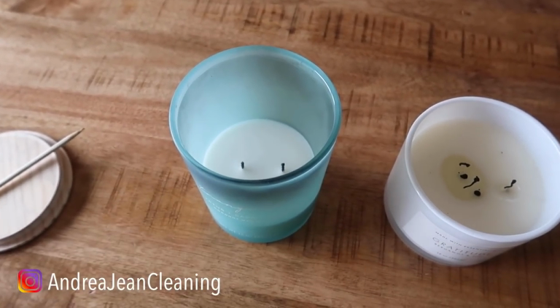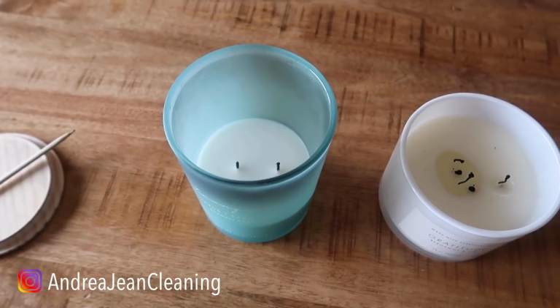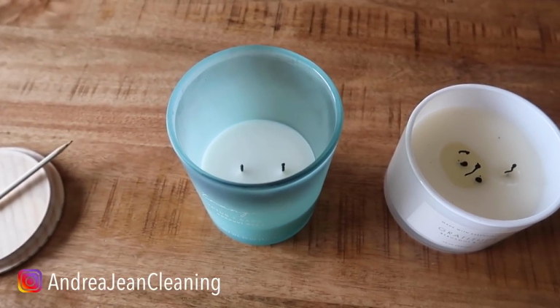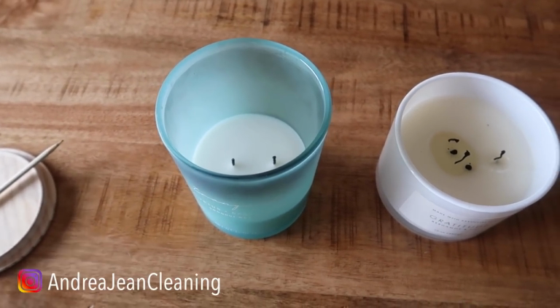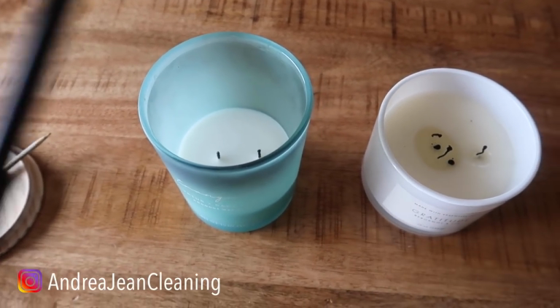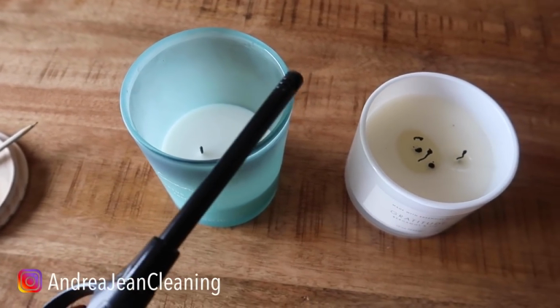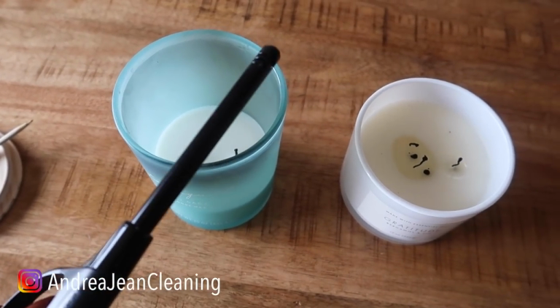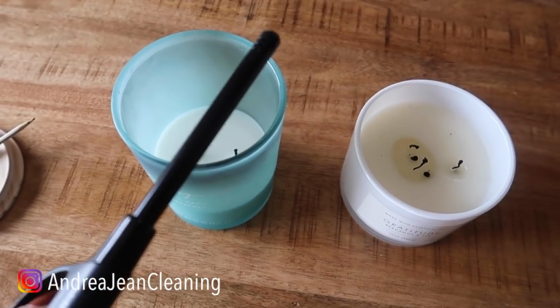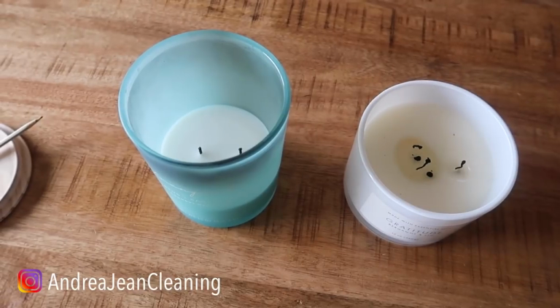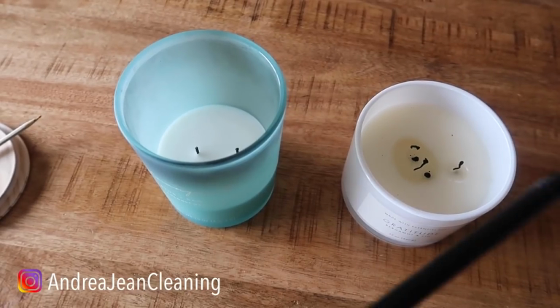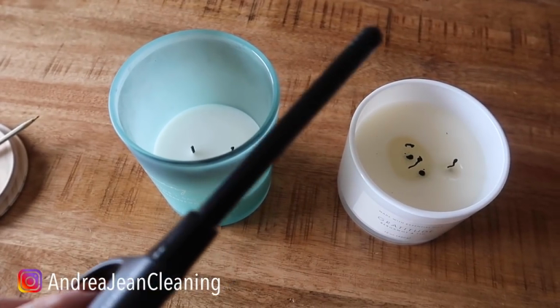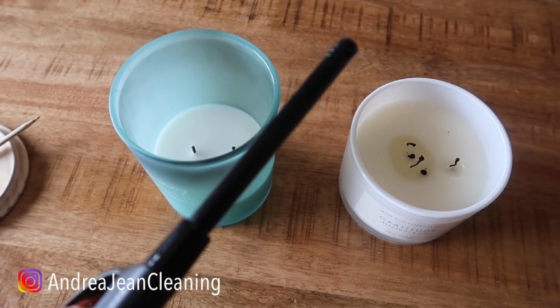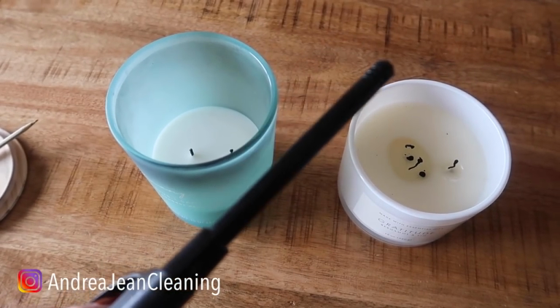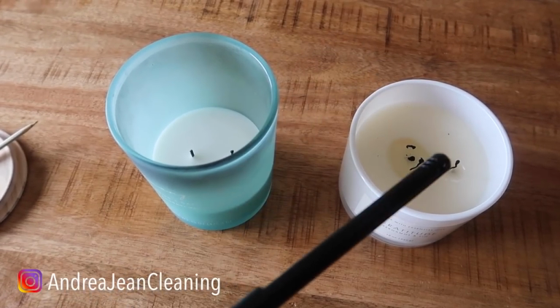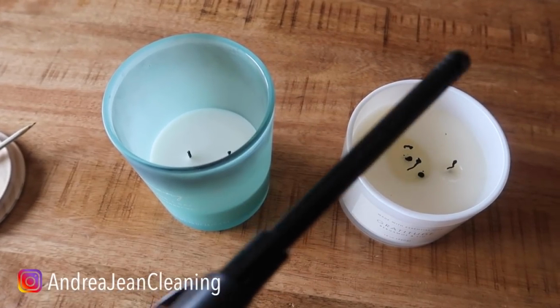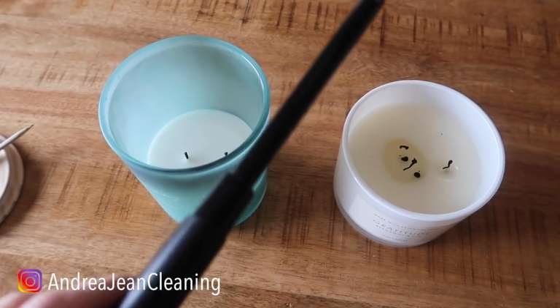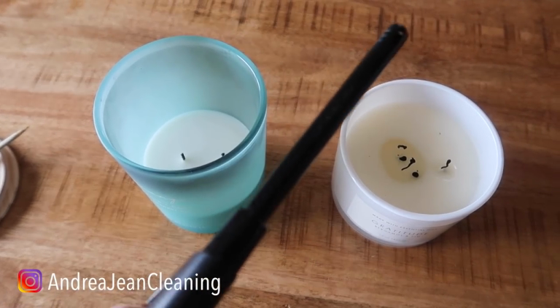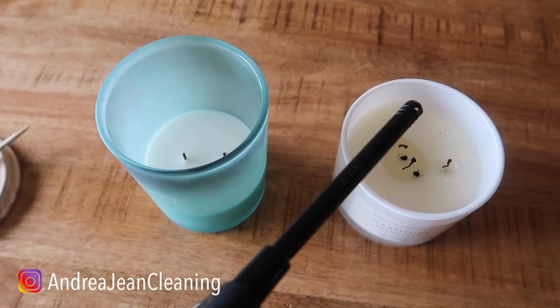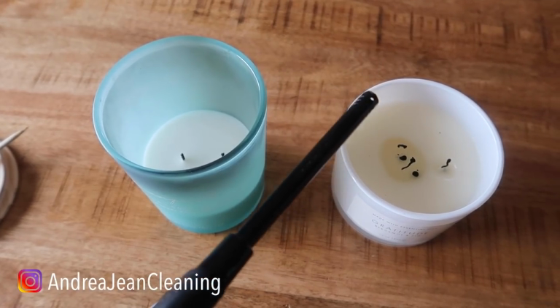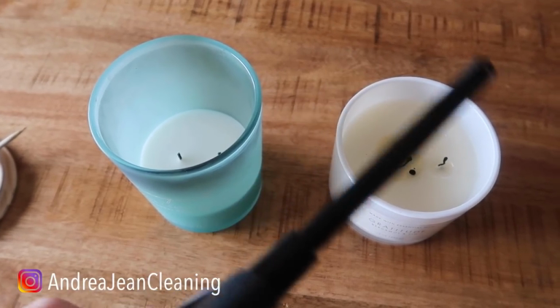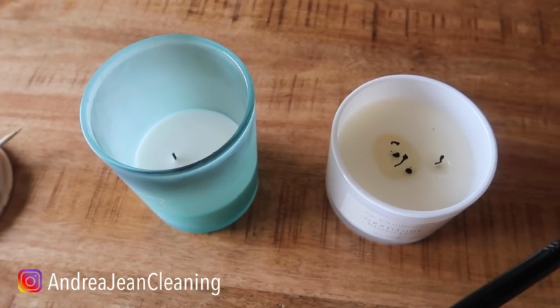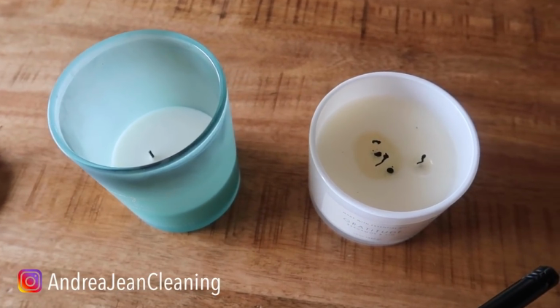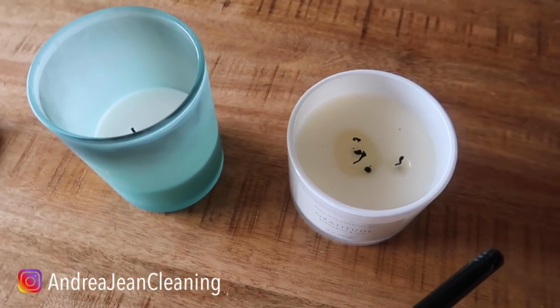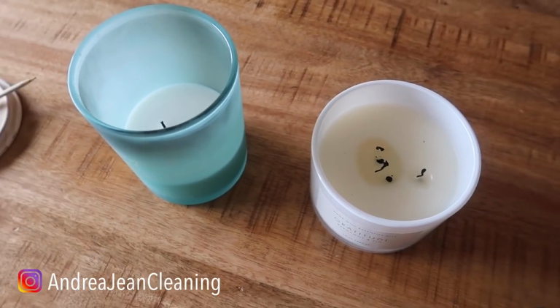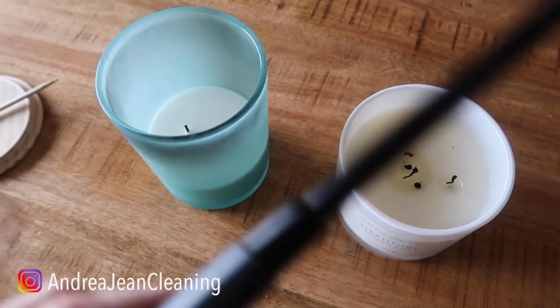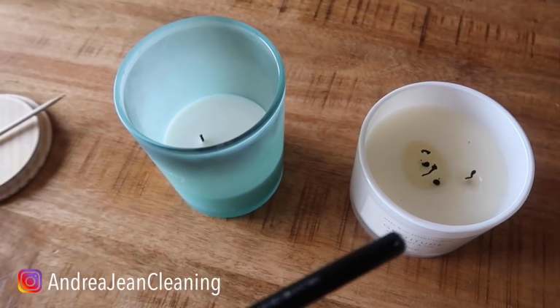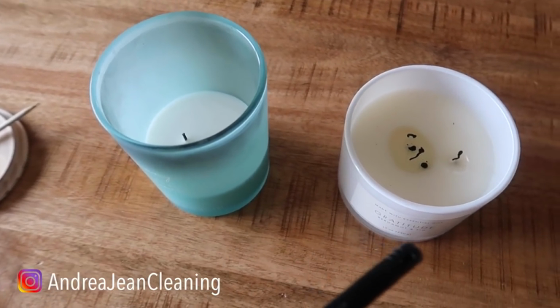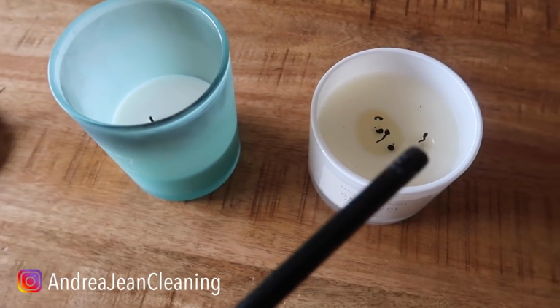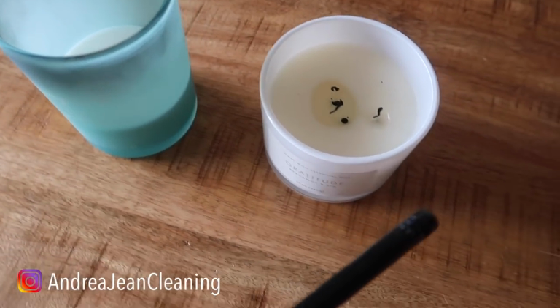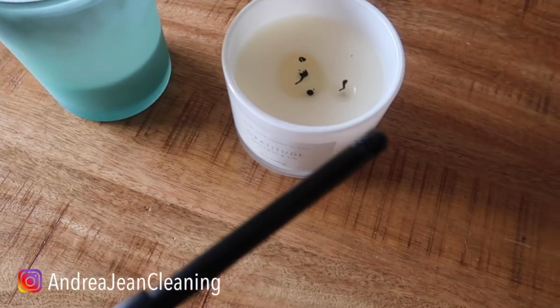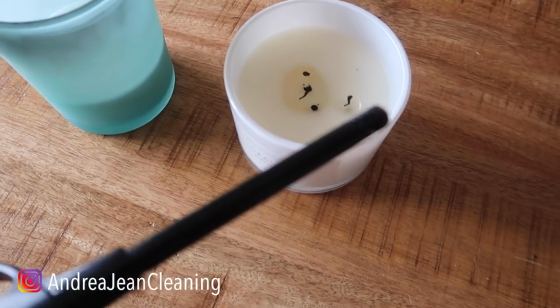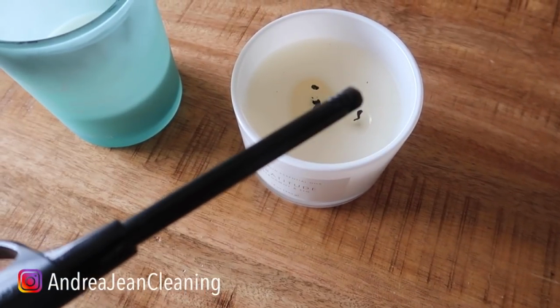Let me show you a super cool trick. It will also save your life because how many times have you thought you blew out your candles but you didn't, and then your house can catch on fire — we don't want that to happen.